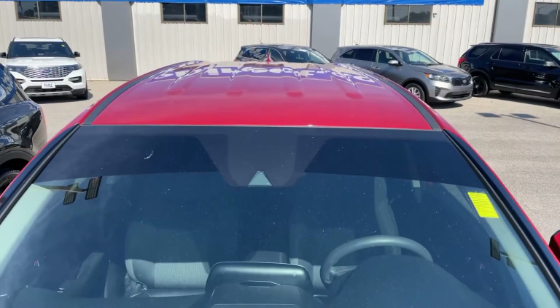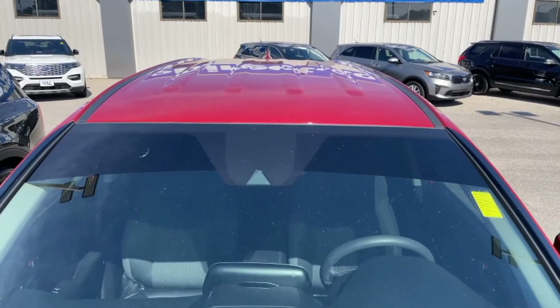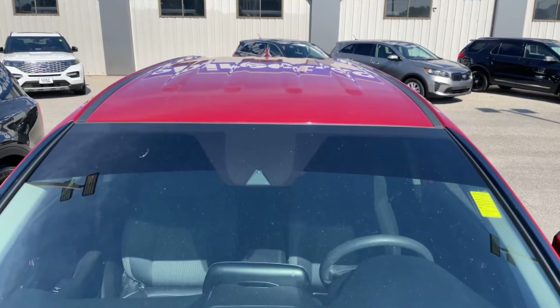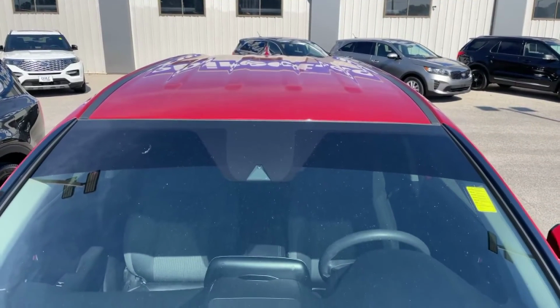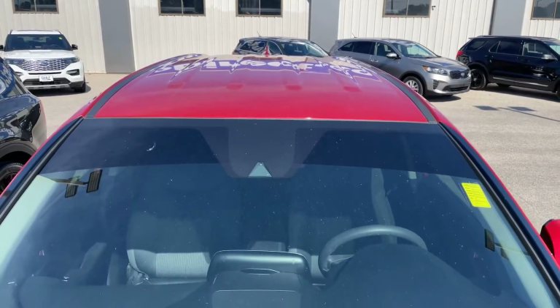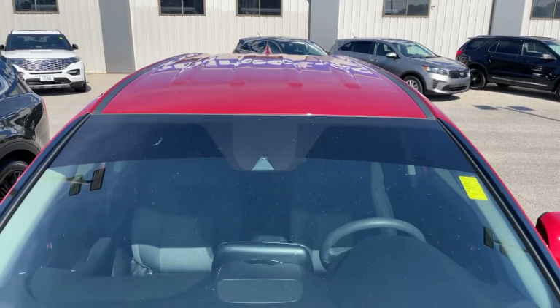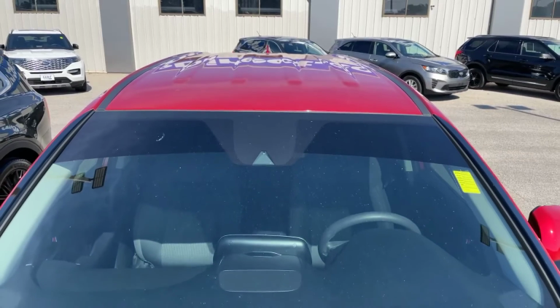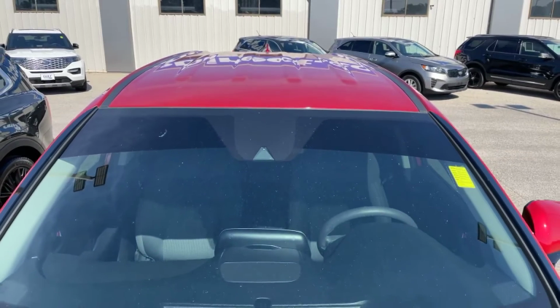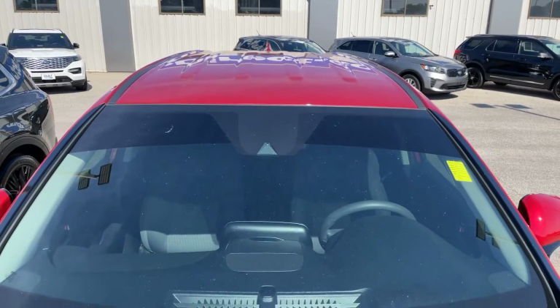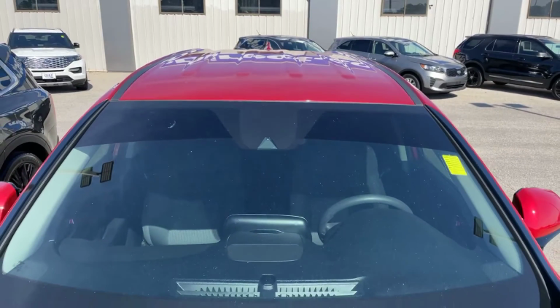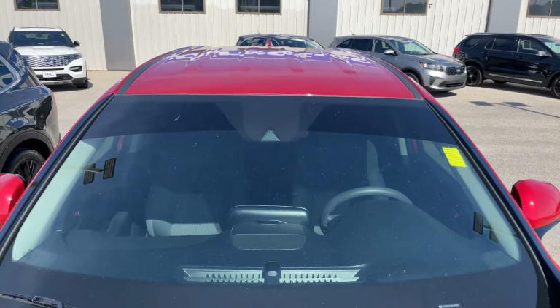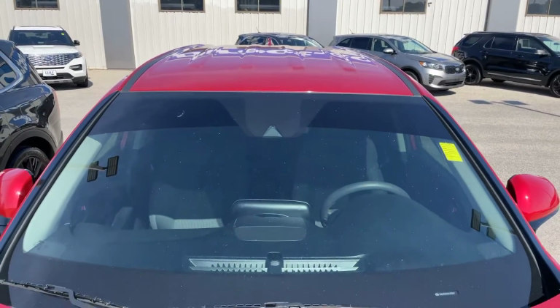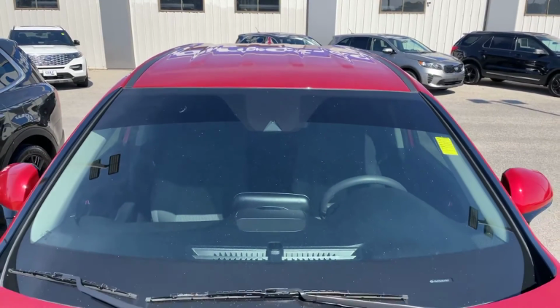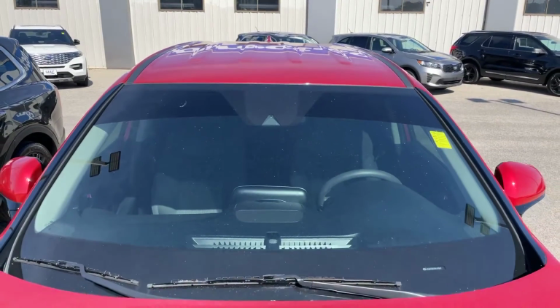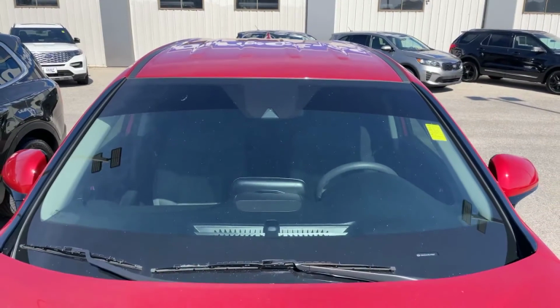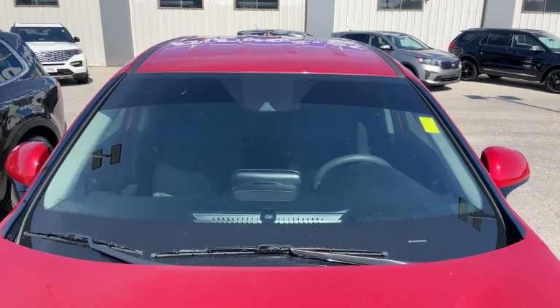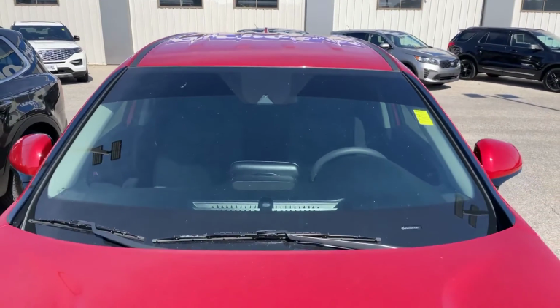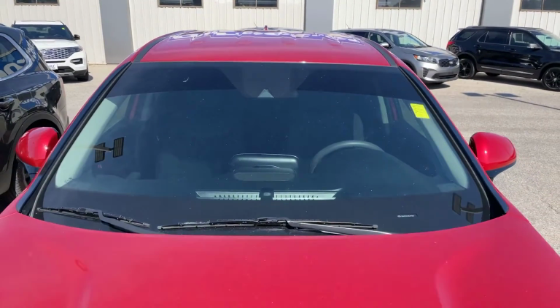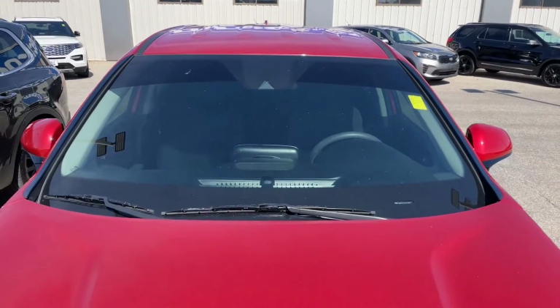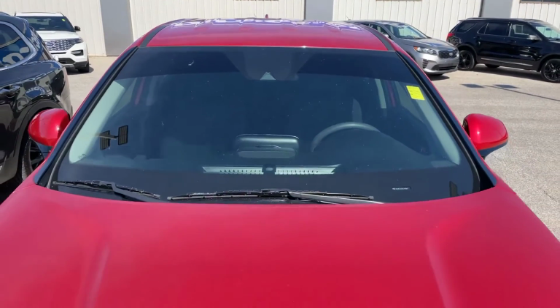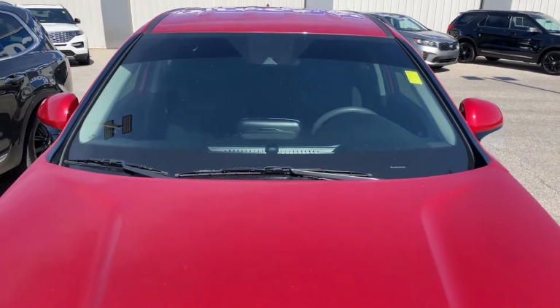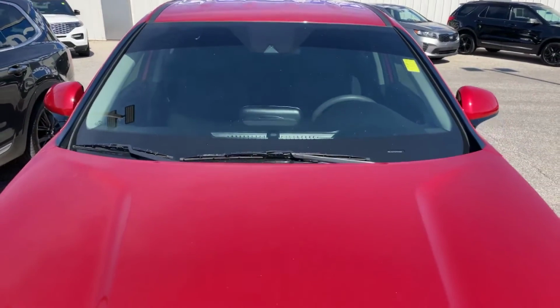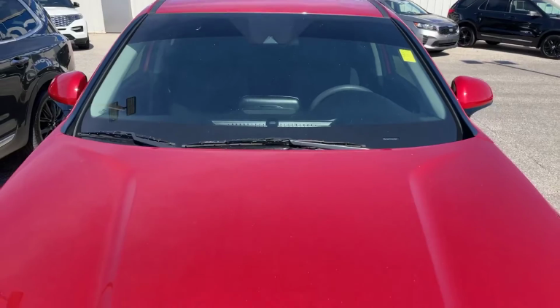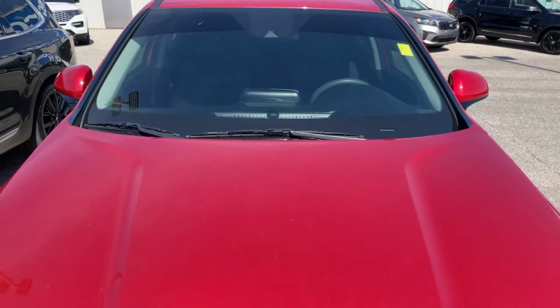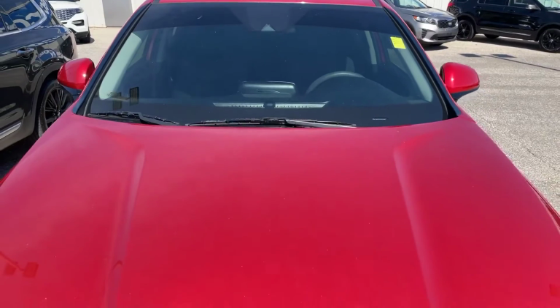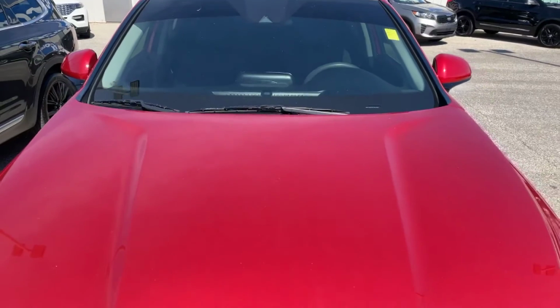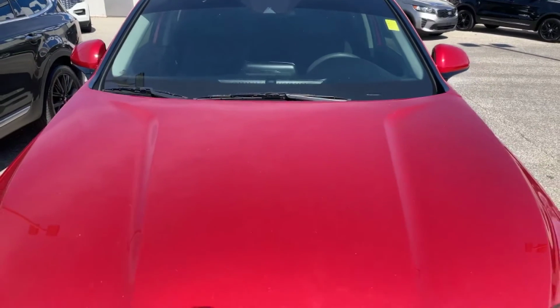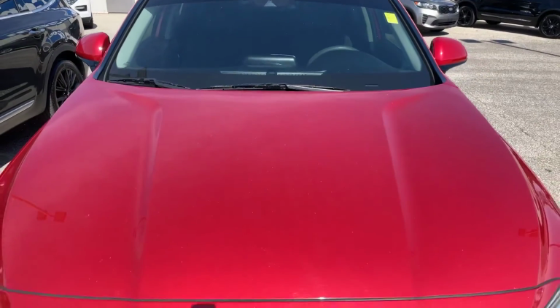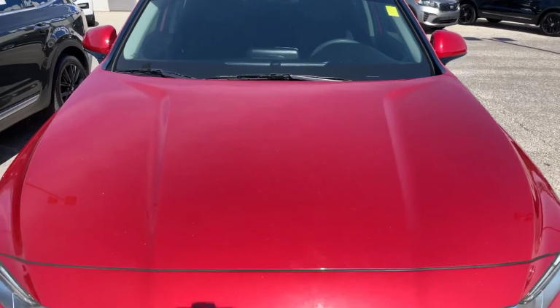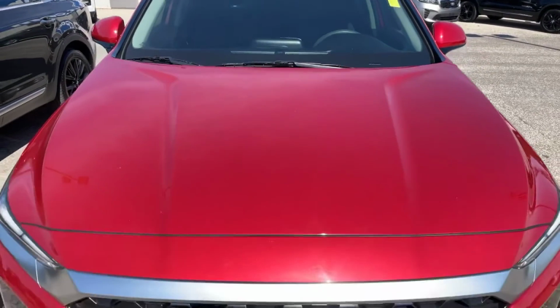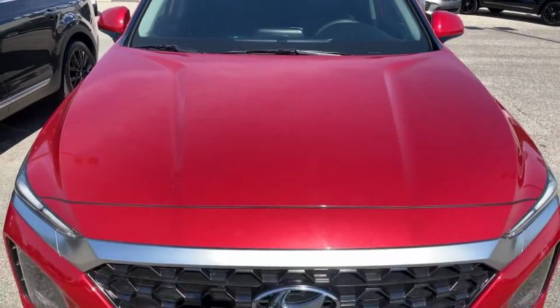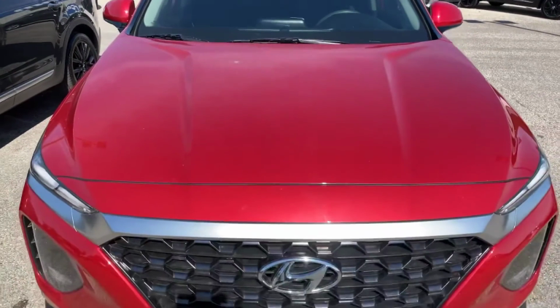We're going to start here at the top of the Santa Fe and work our way down by the windshield. Coming down the hood now.